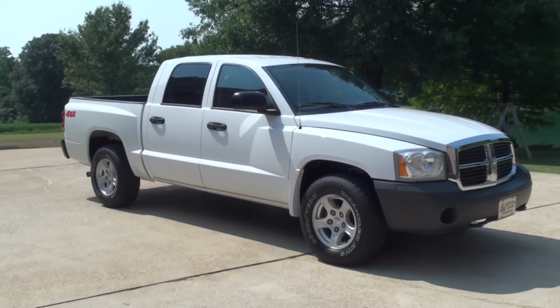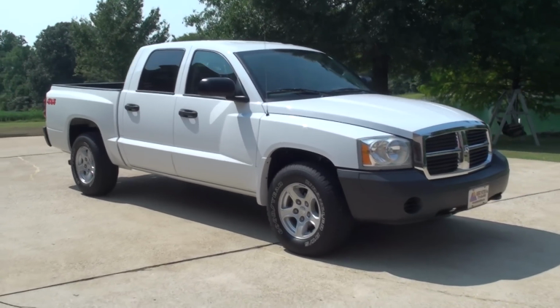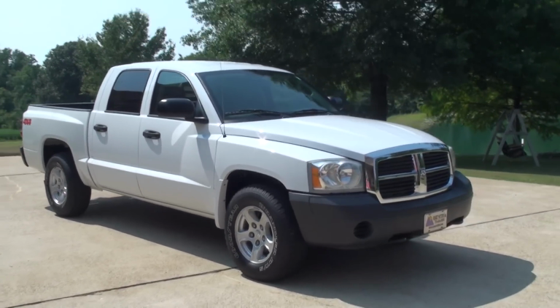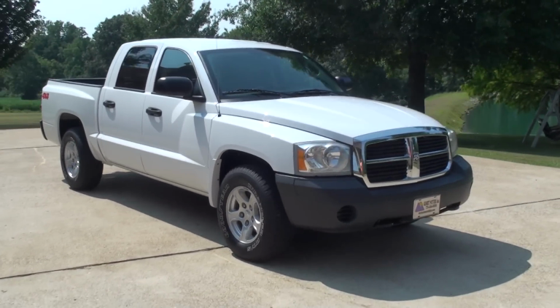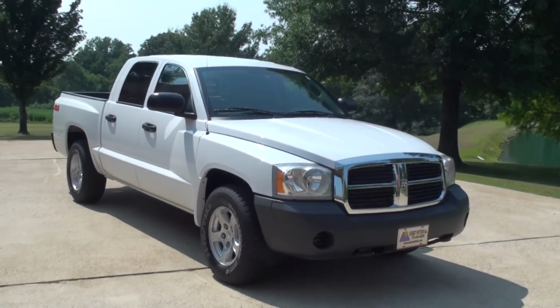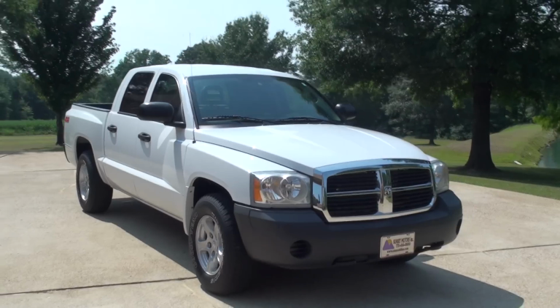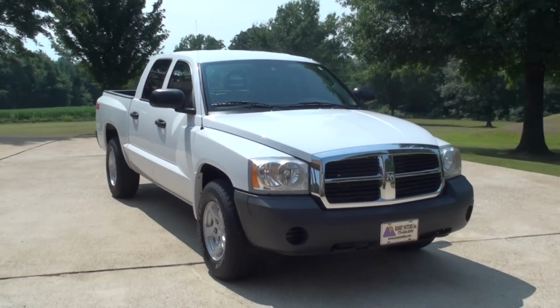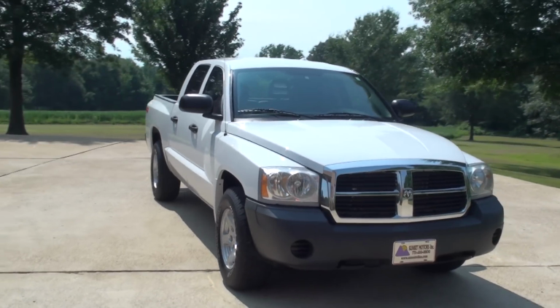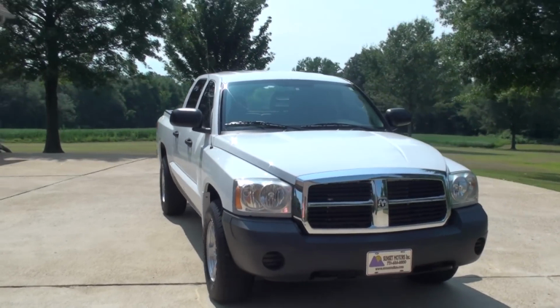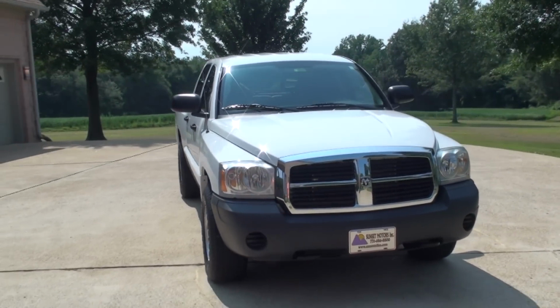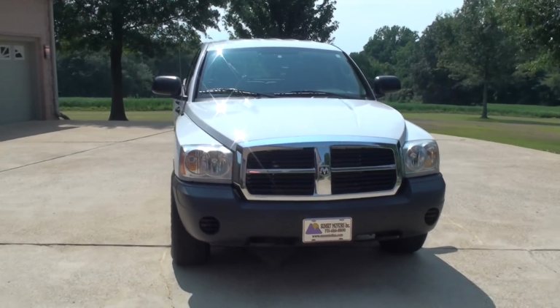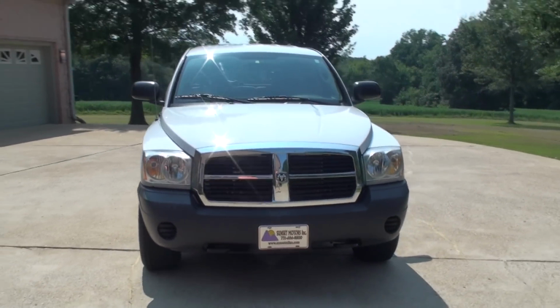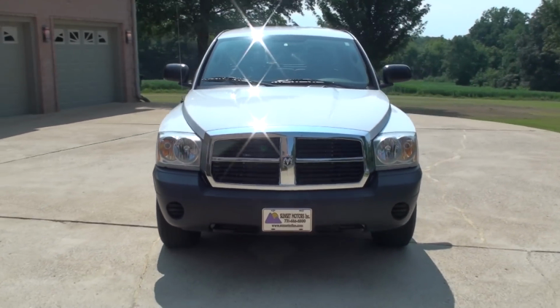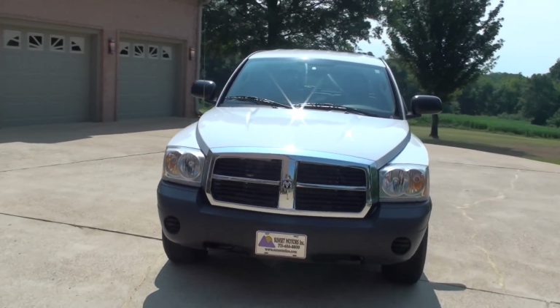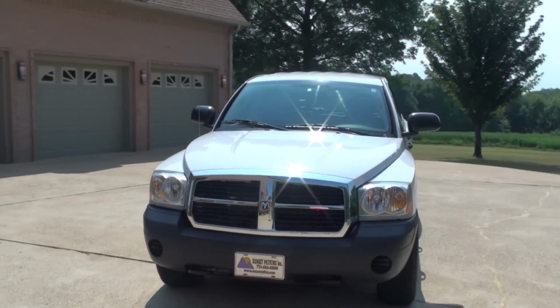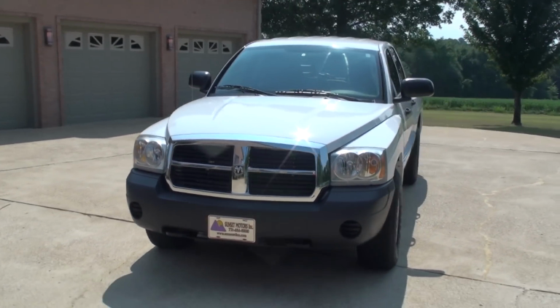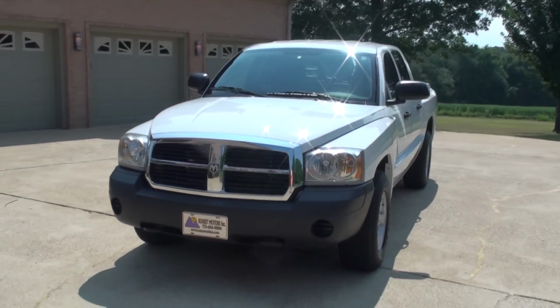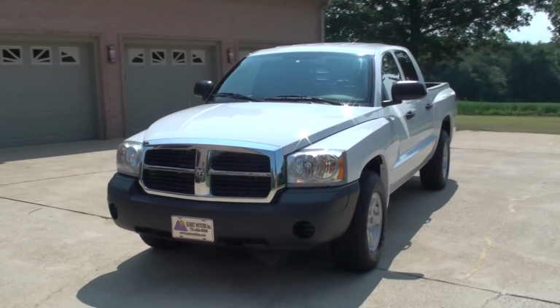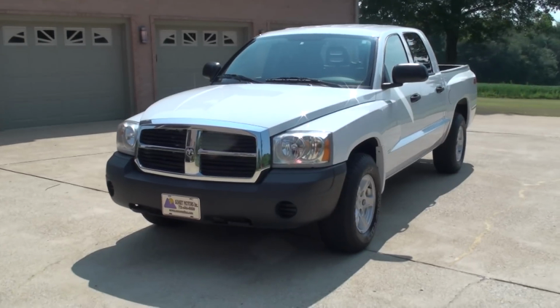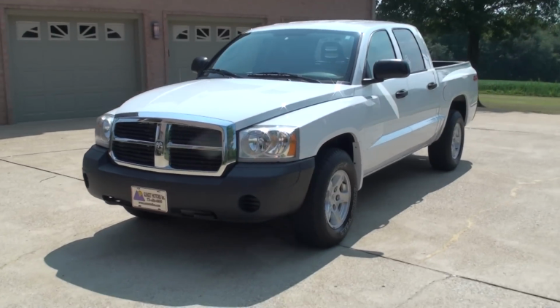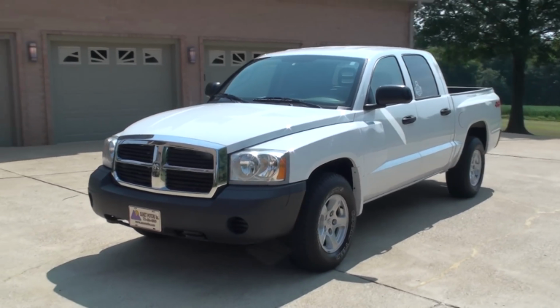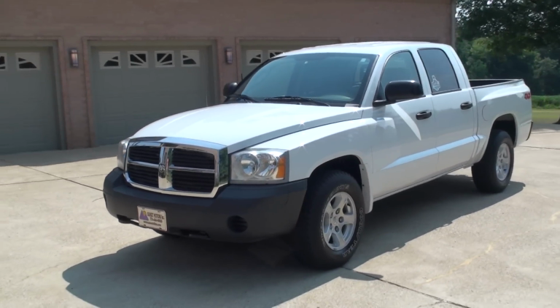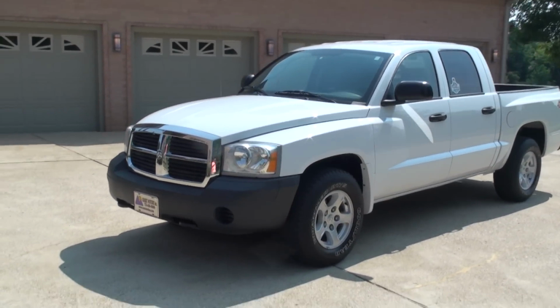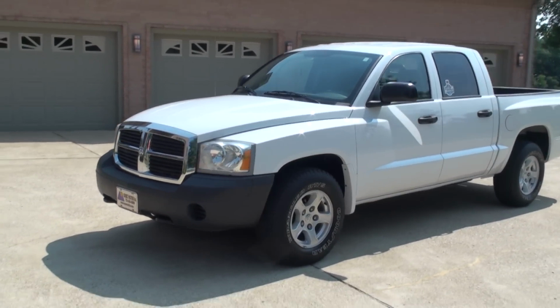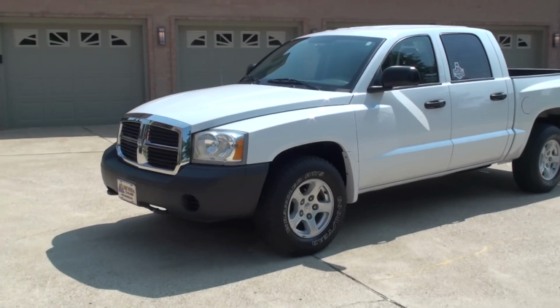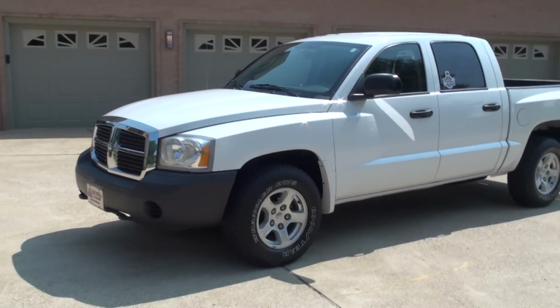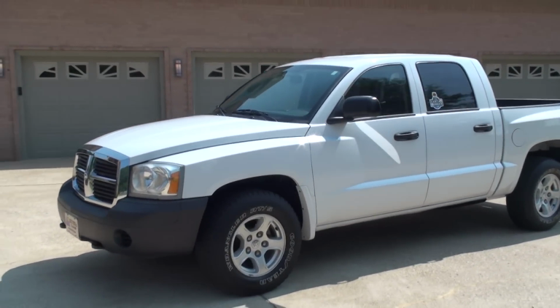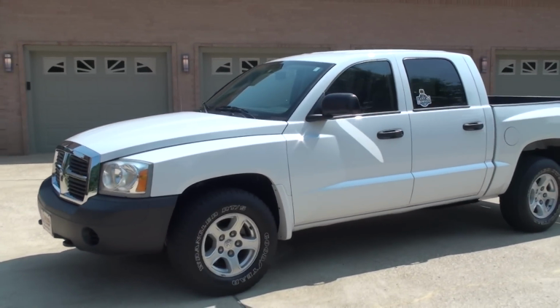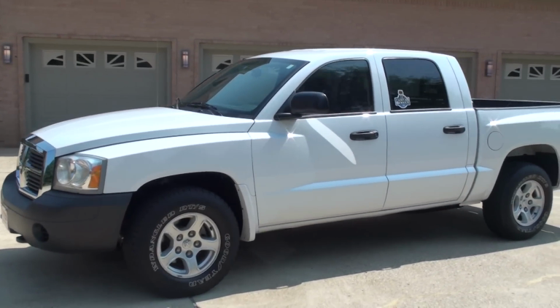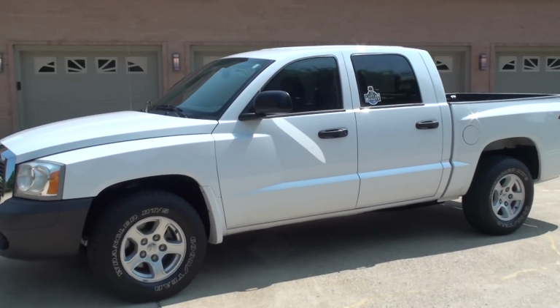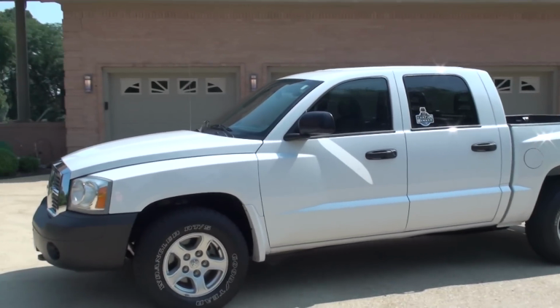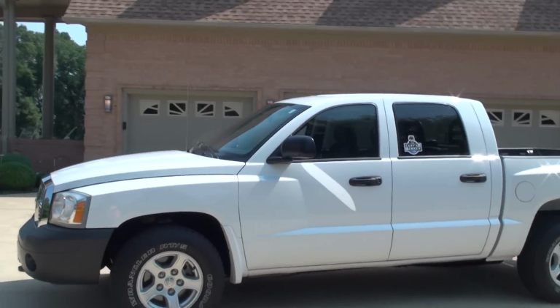Welcome to Sunset Motors. My name is Frank Girard. It's a sharp 2007 Dodge Dakota. These trucks are very hard to come by and they quit making them. Probably the most practical truck on the market.